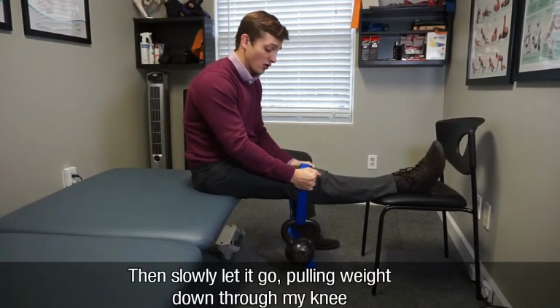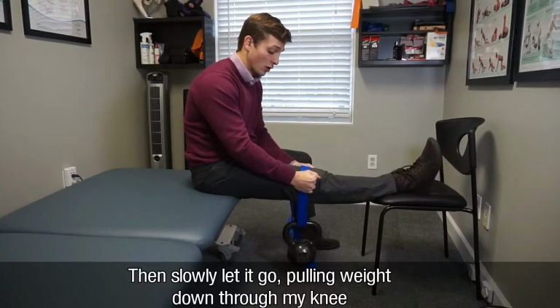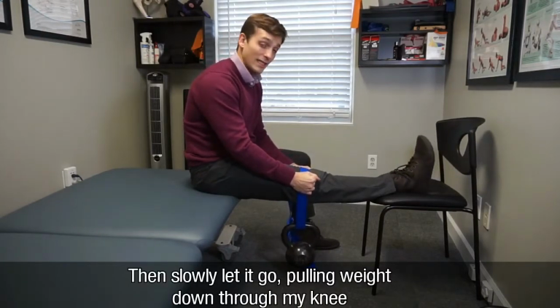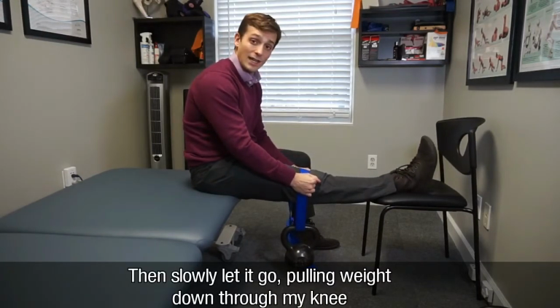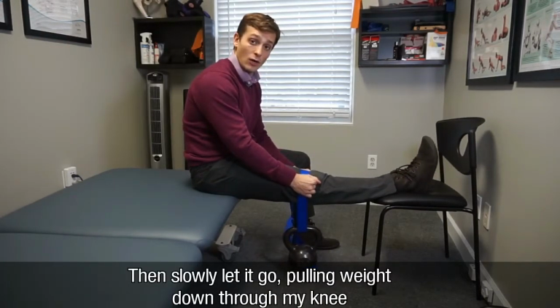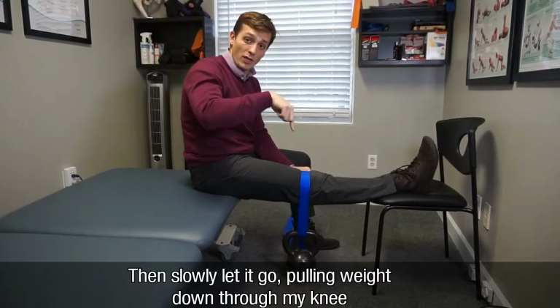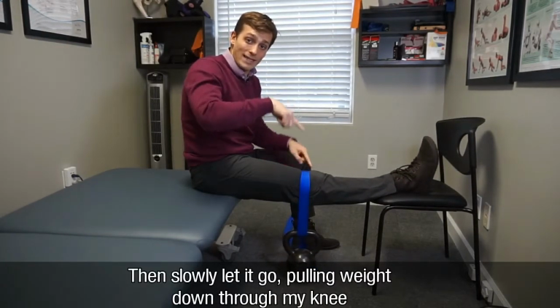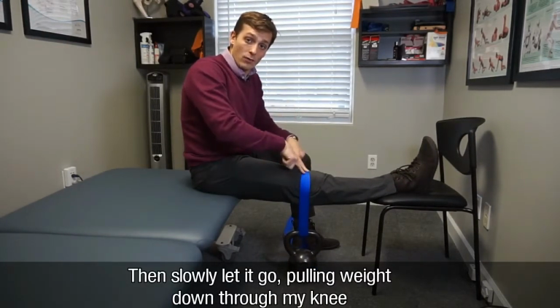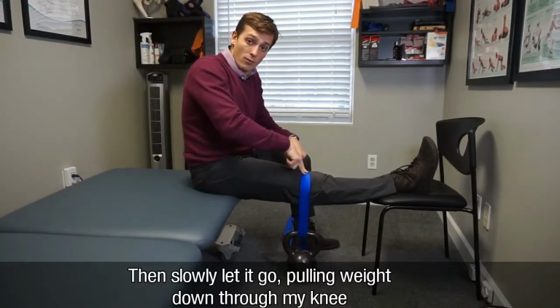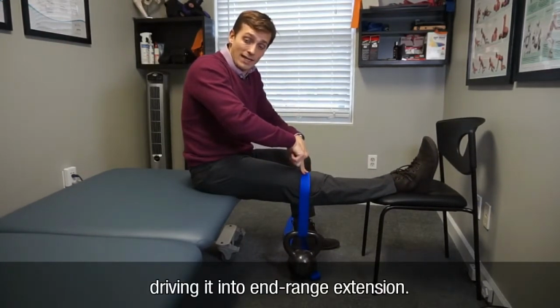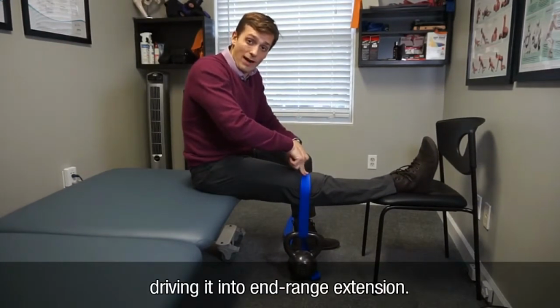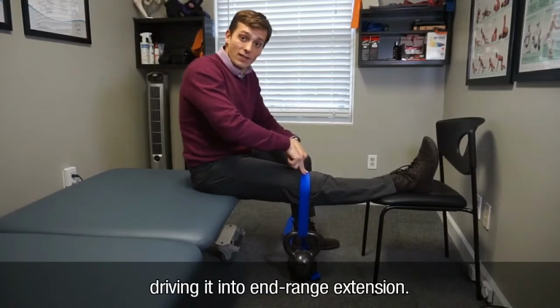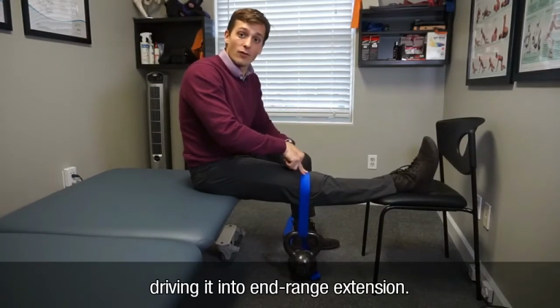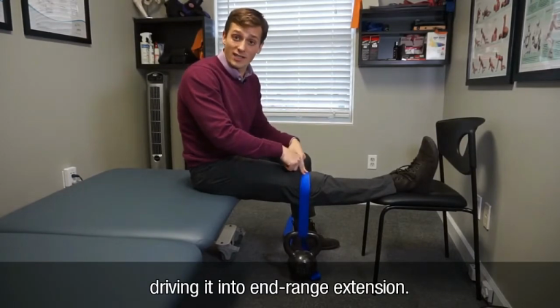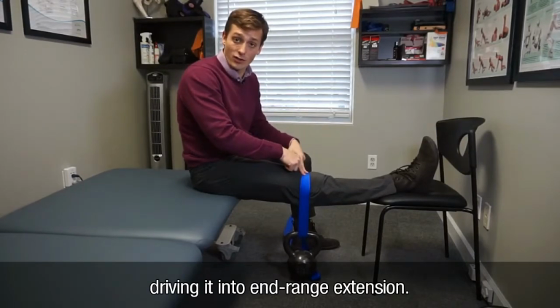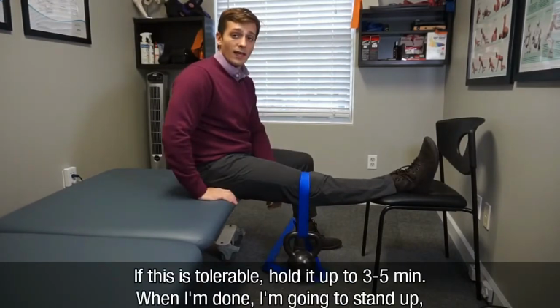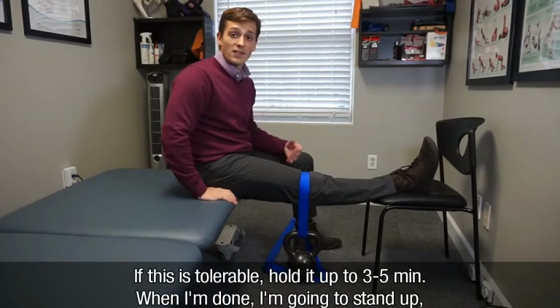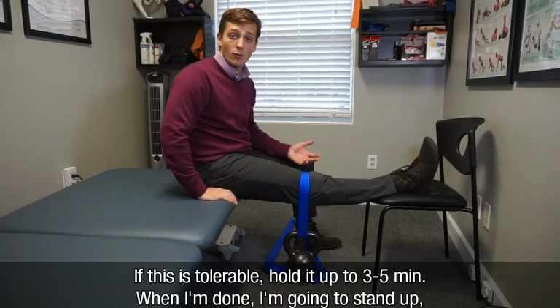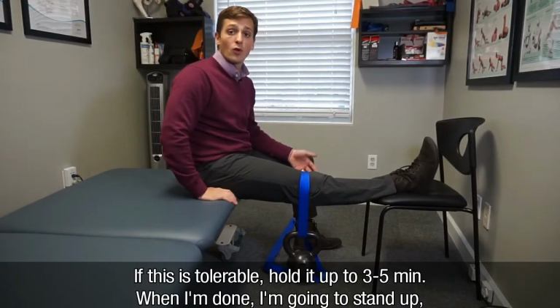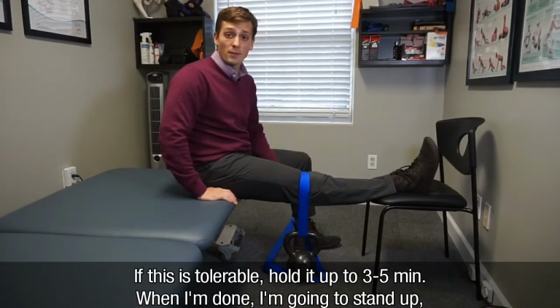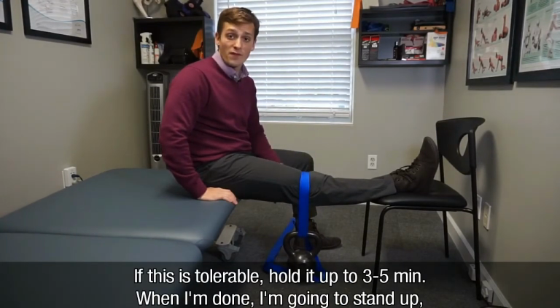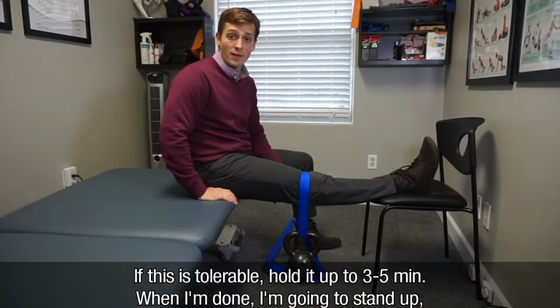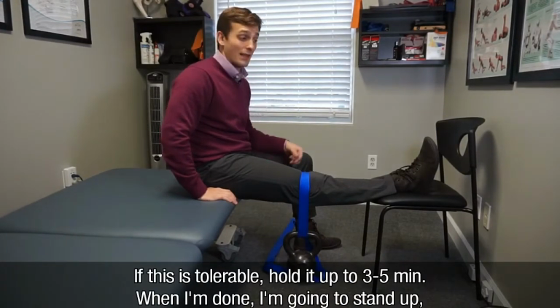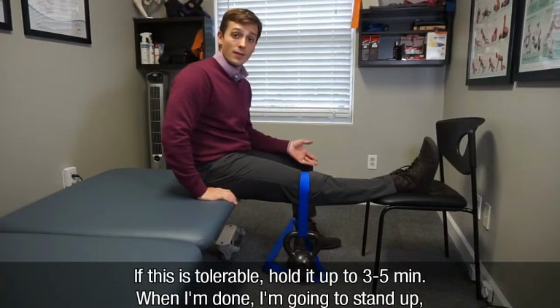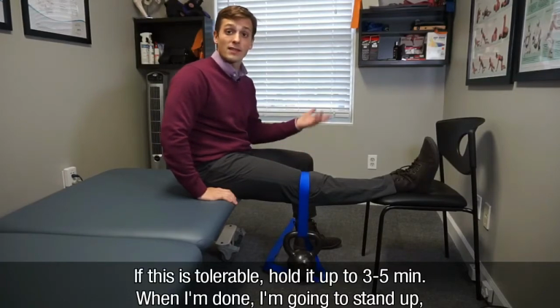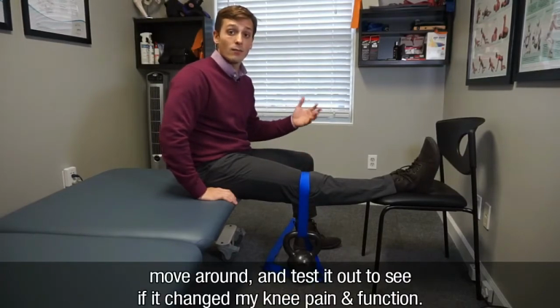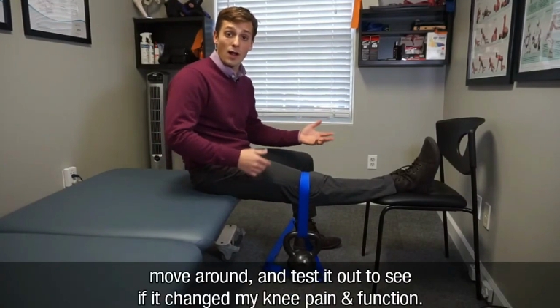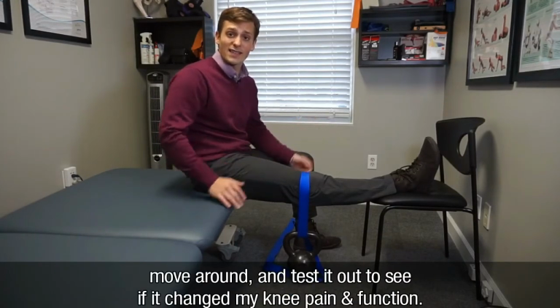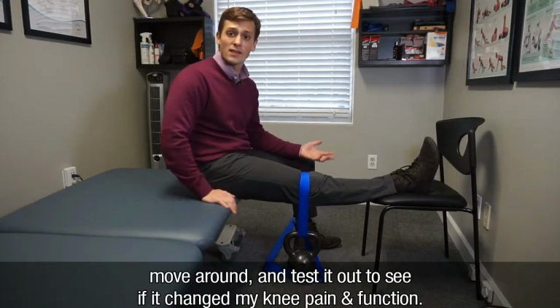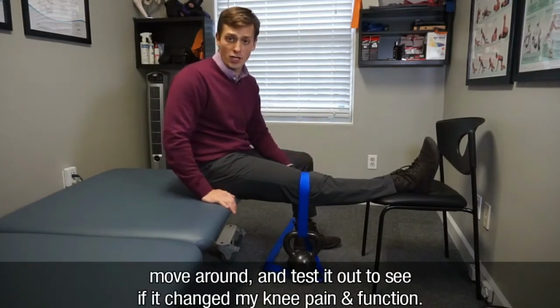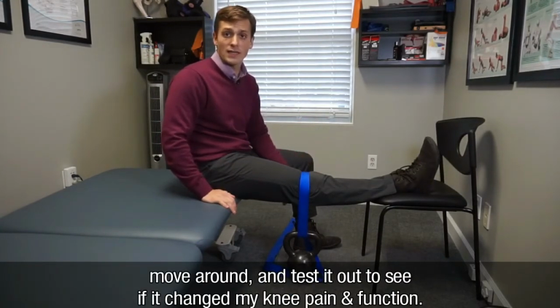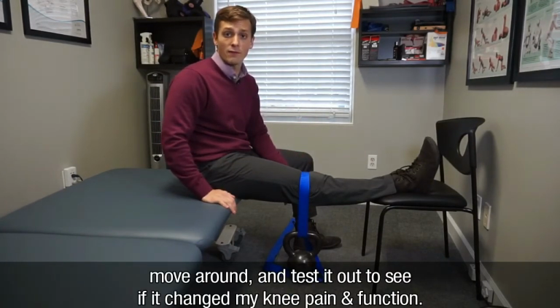Slowly let it go, pulling the weight down through your knee, driving it into end-range extension. If this is tolerable, hold it for up to three to five minutes. Then stand up, move around, and test it out to see if it changed your knee pain and function.